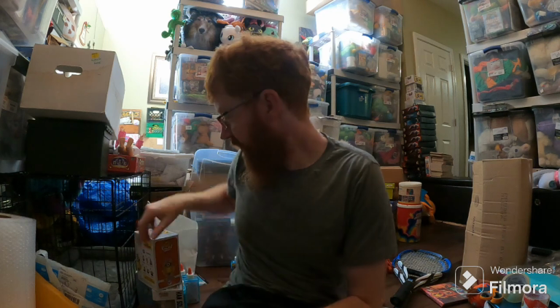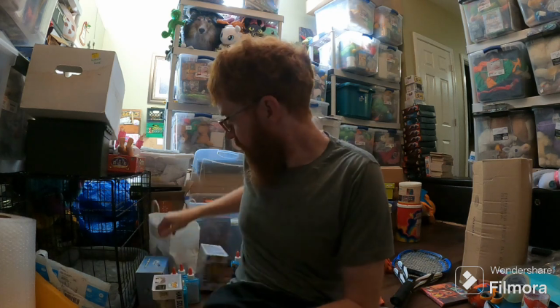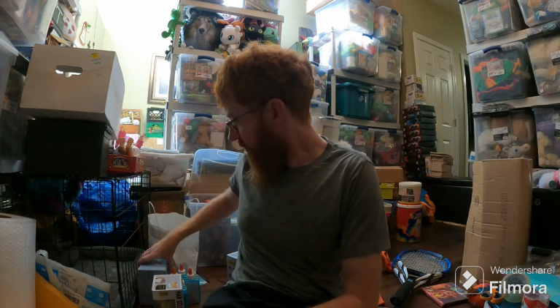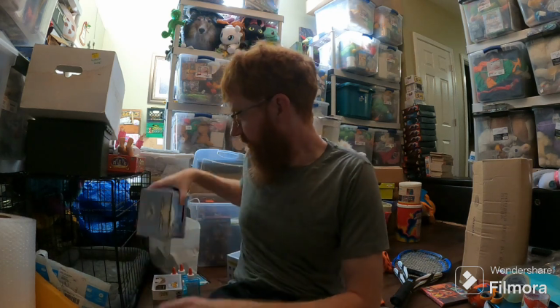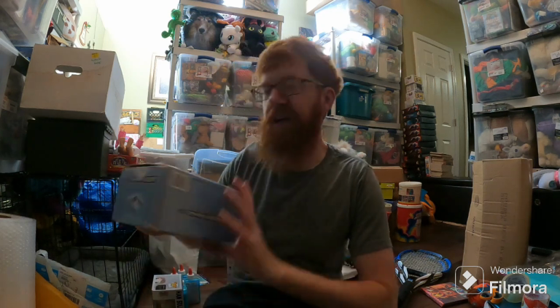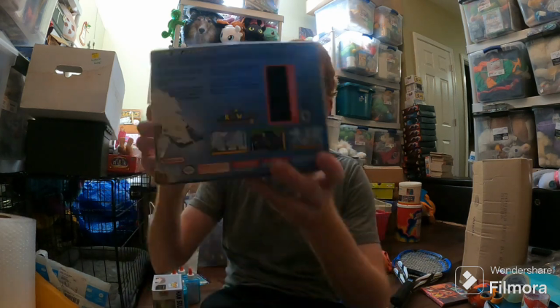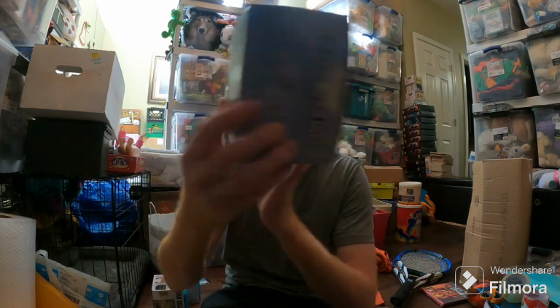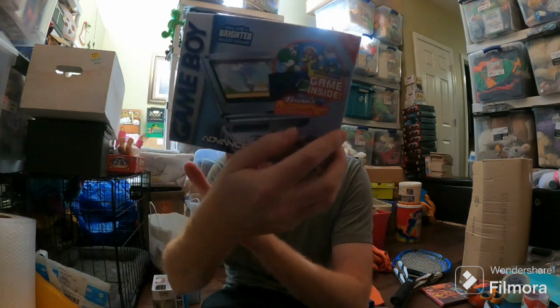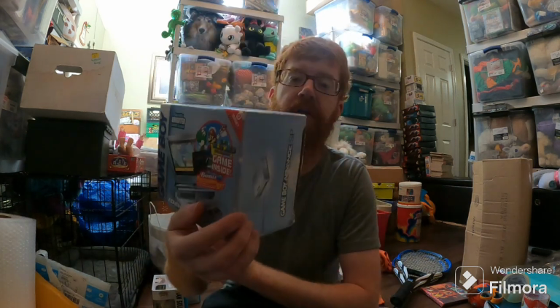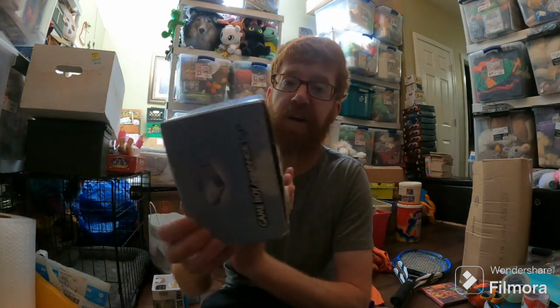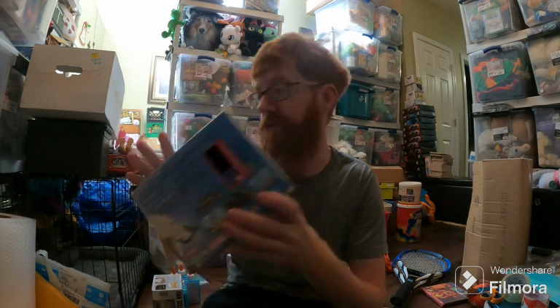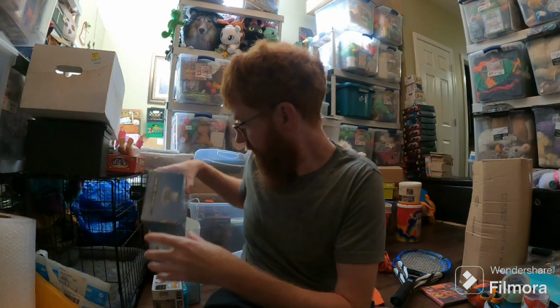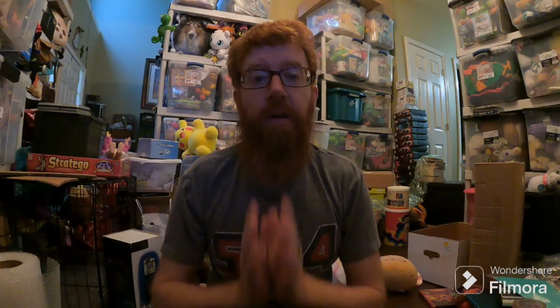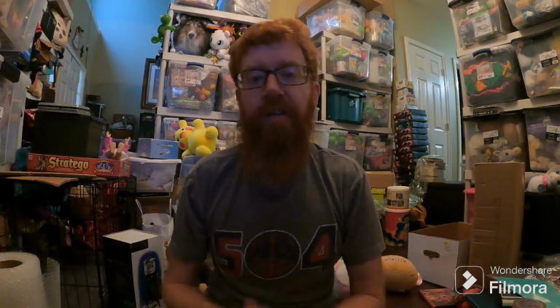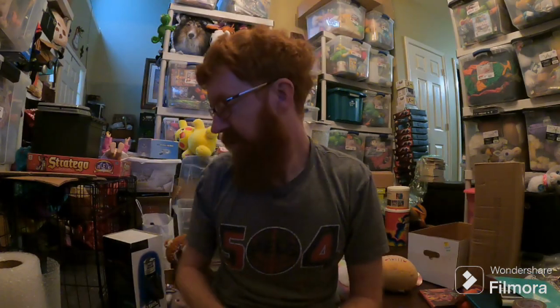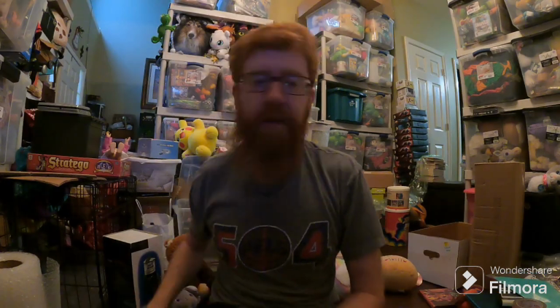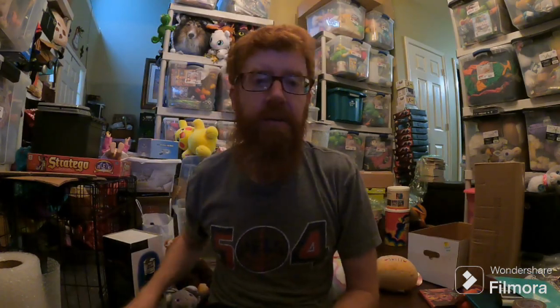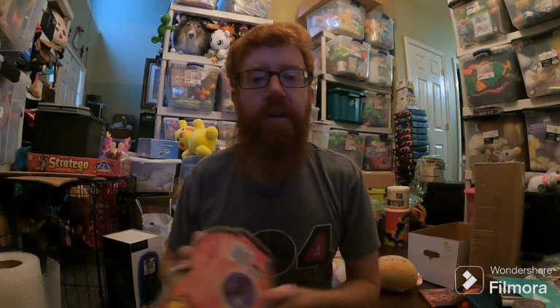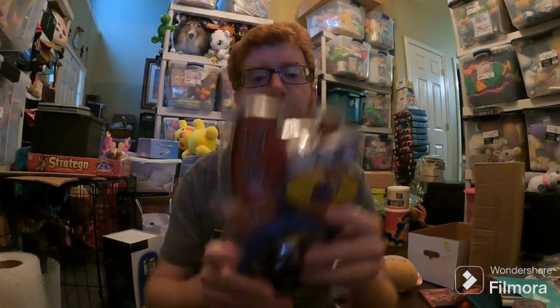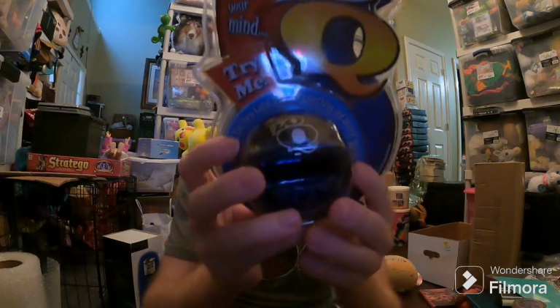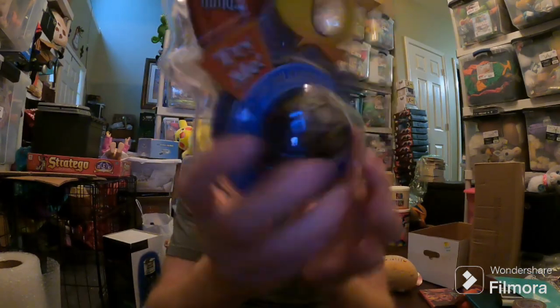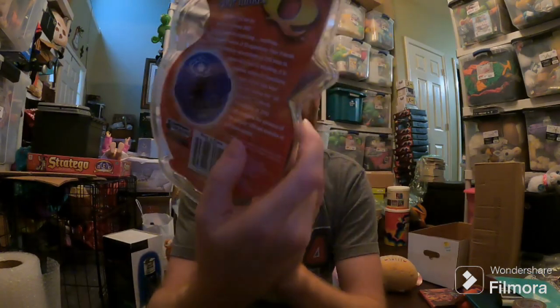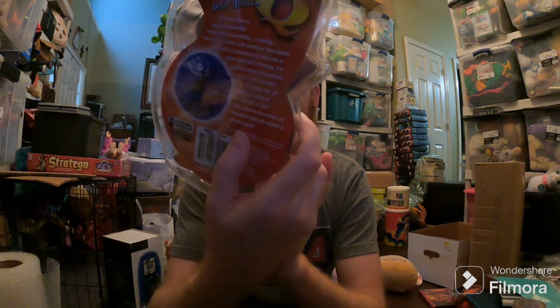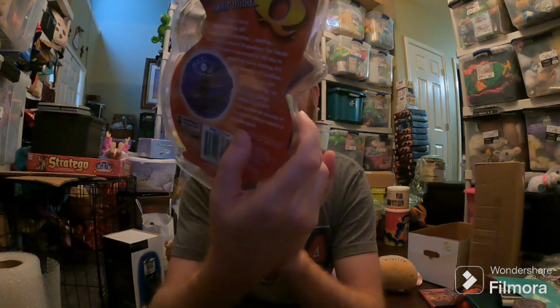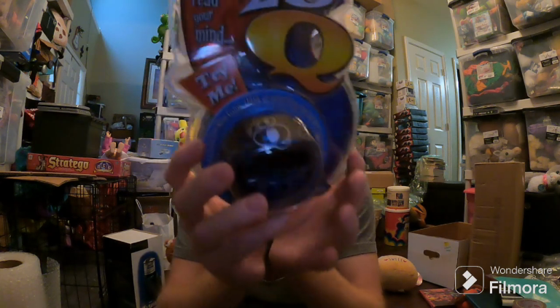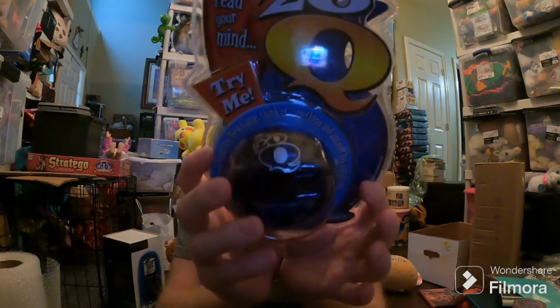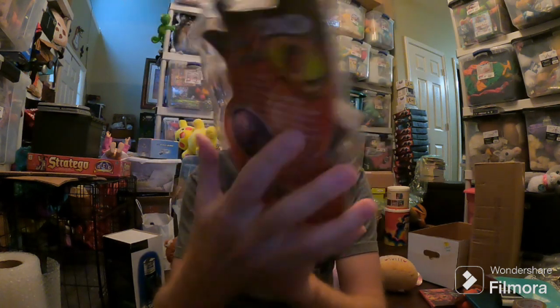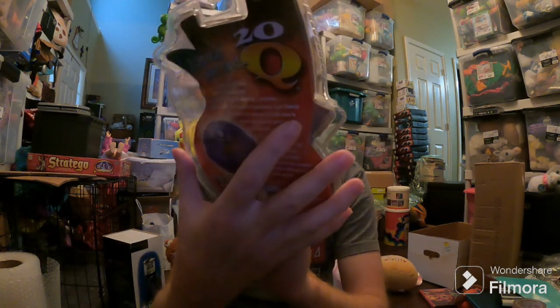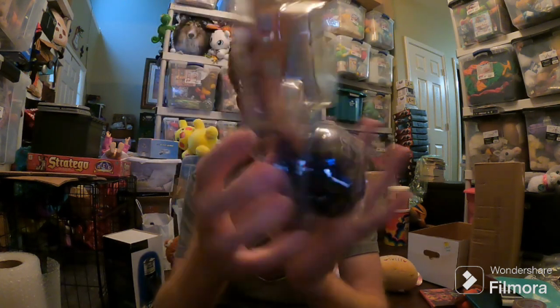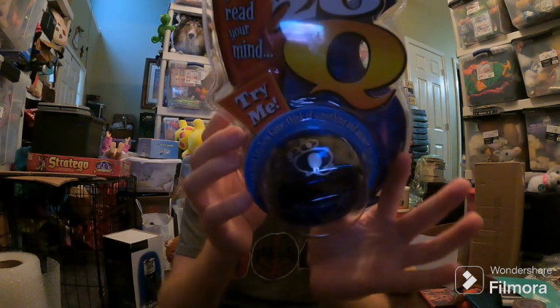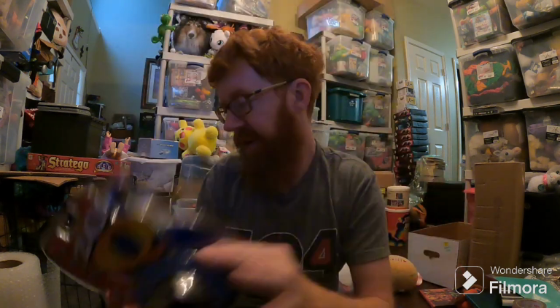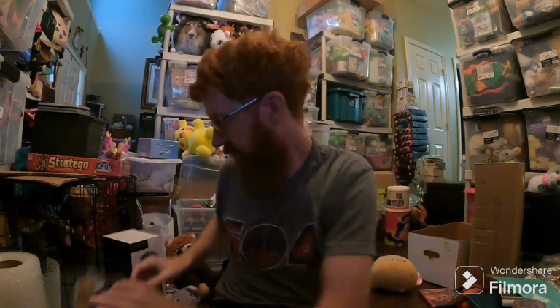I still haven't gotten paid for this yet — I'll update y'all if they ever actually pay for it. Here are my sales for today. Starting out with 20 Questions, the handheld game. This sold for like $30. I paid $2 for that at a thrift store.